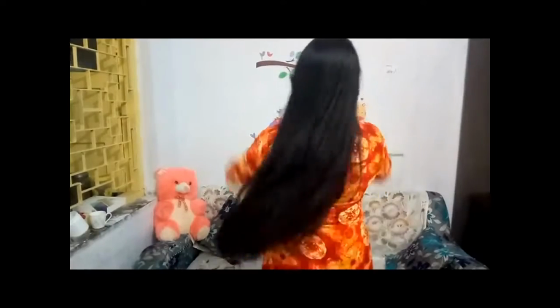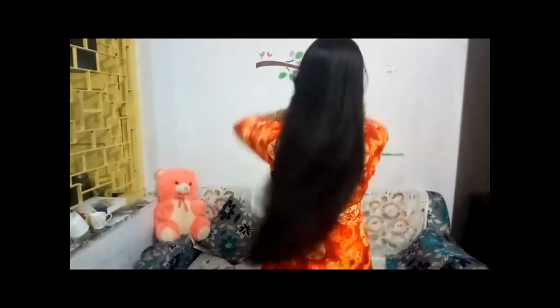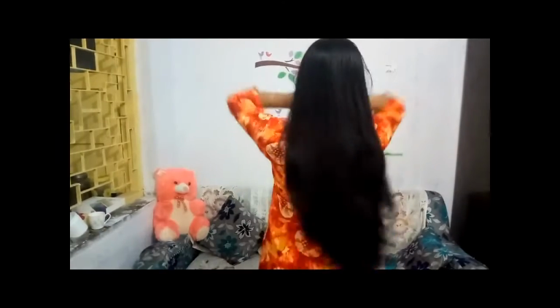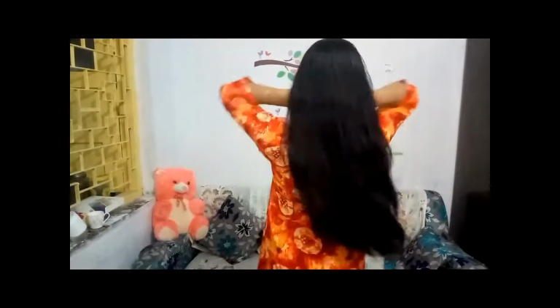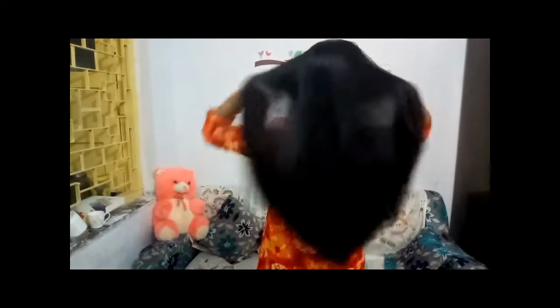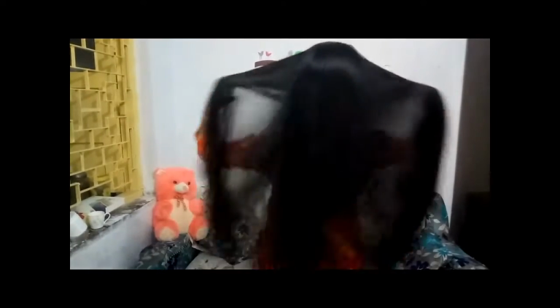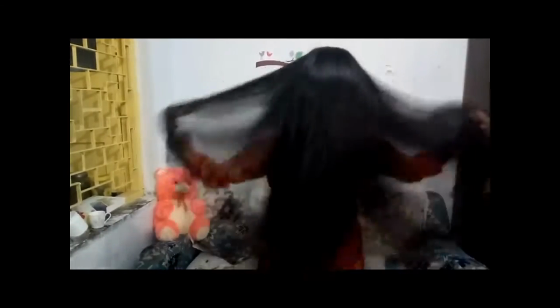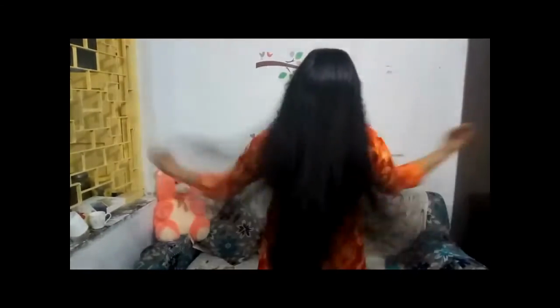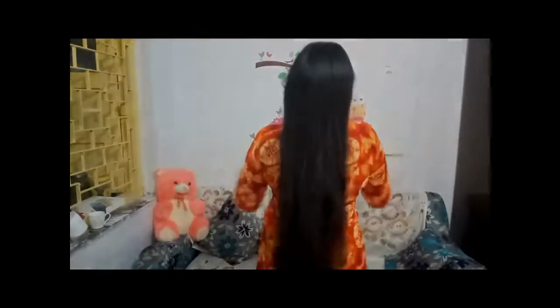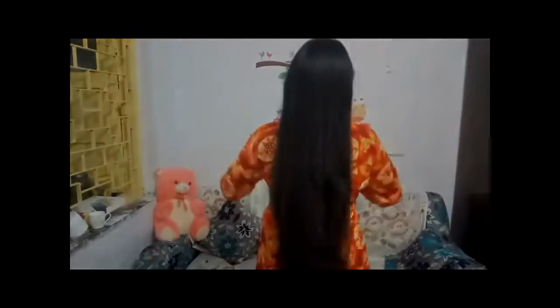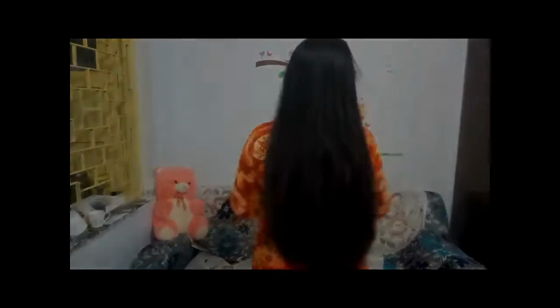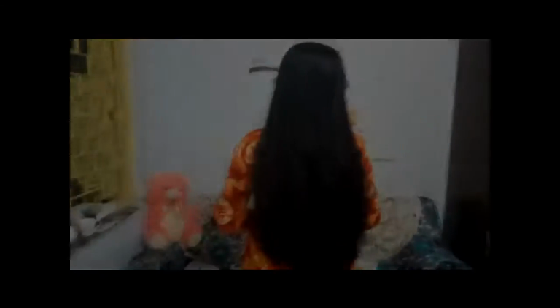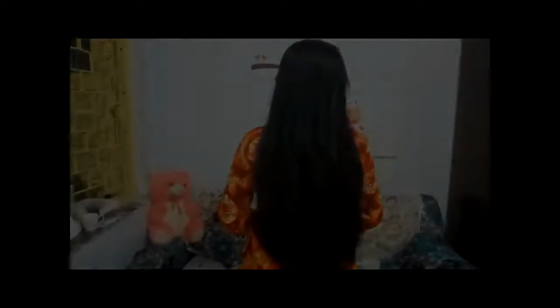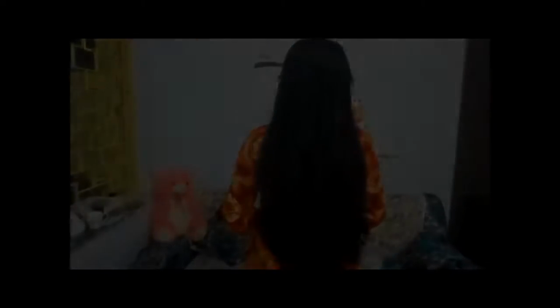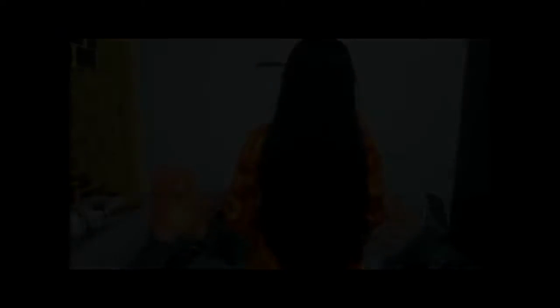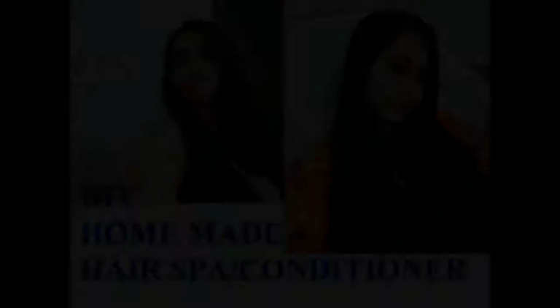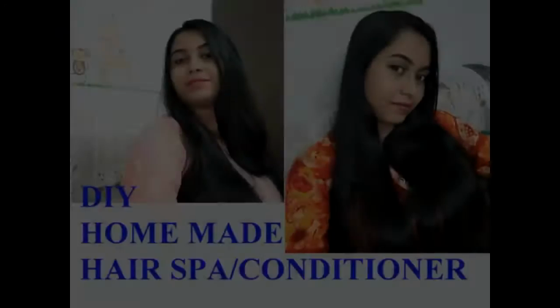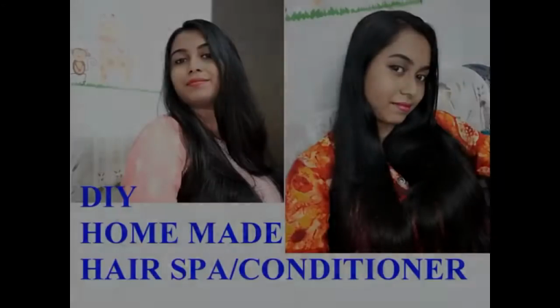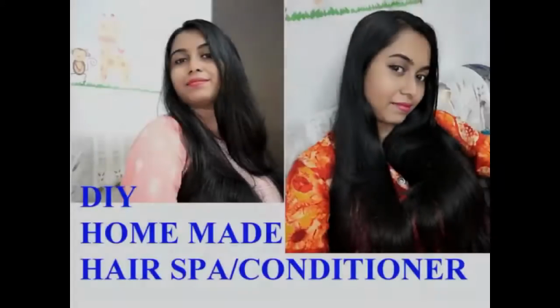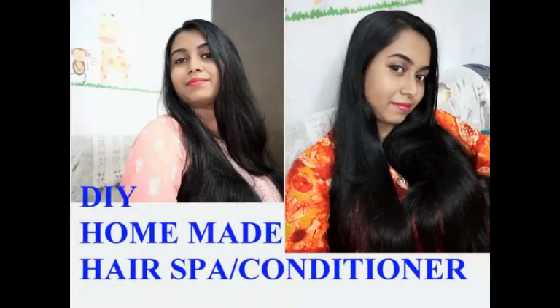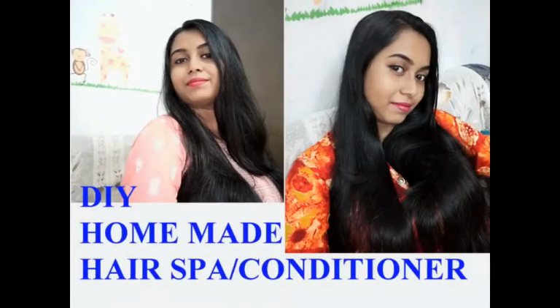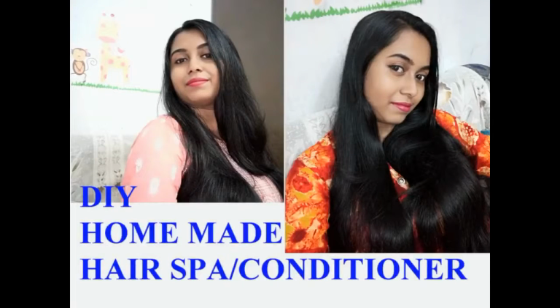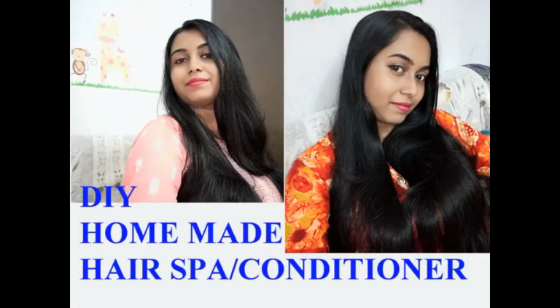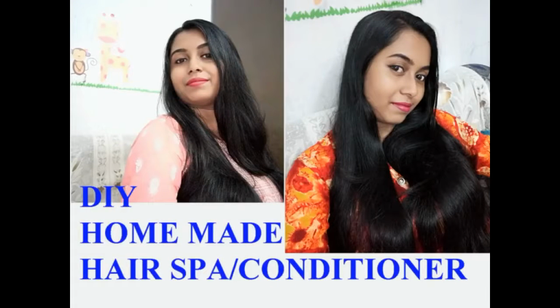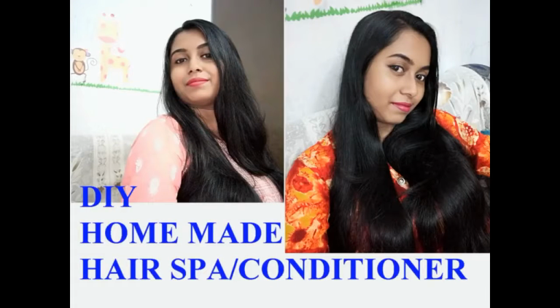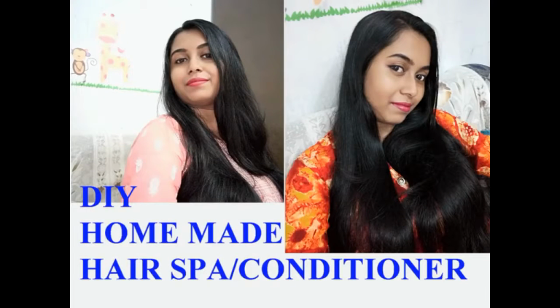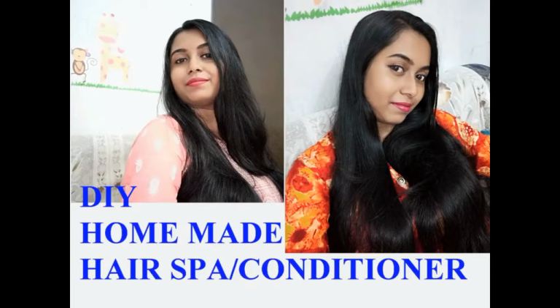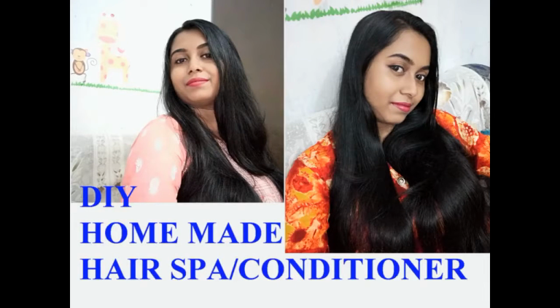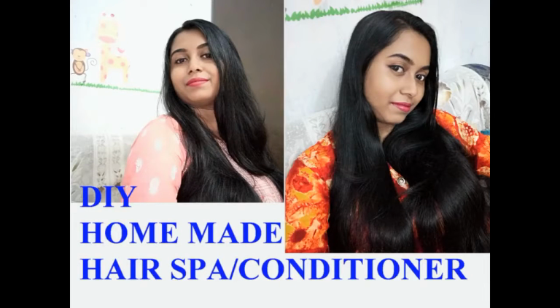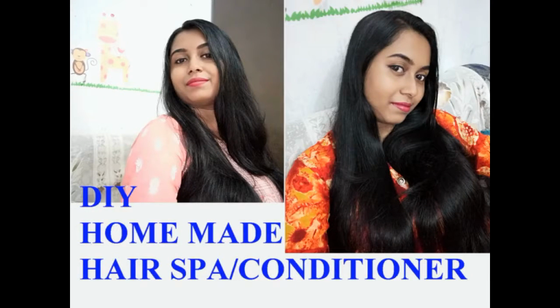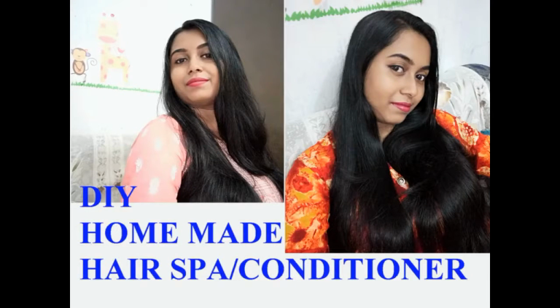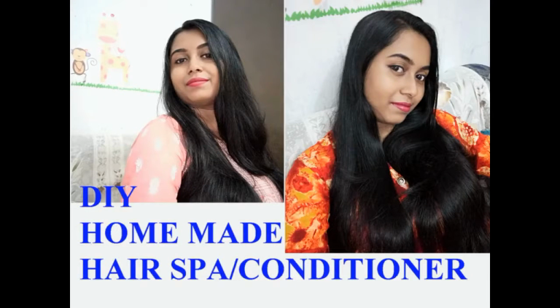I hope you guys enjoyed this video. If you enjoyed it, please like my video and don't forget to subscribe to my channel.